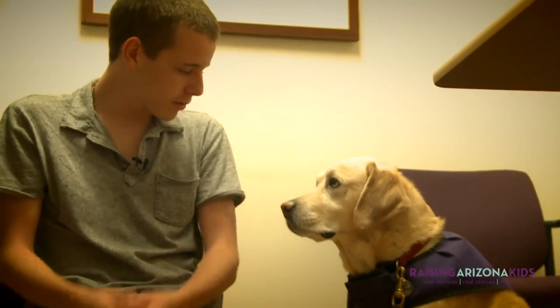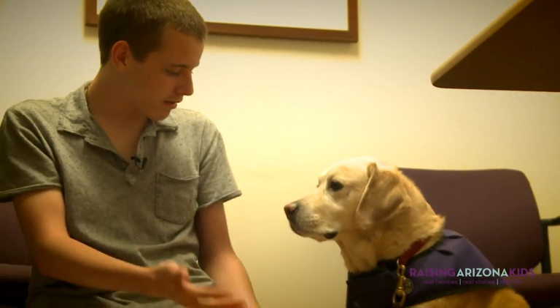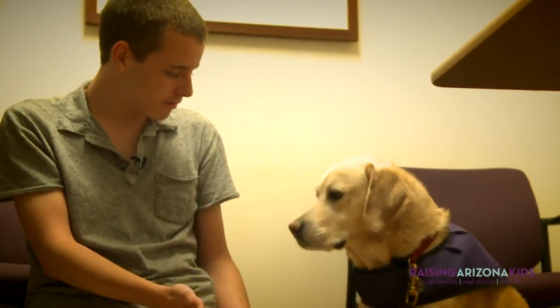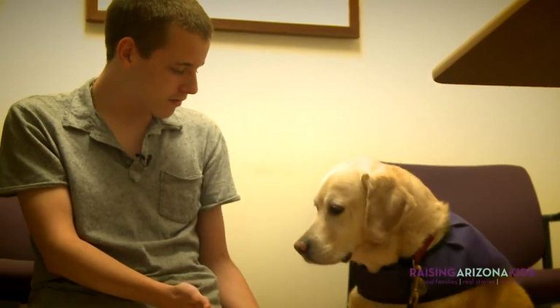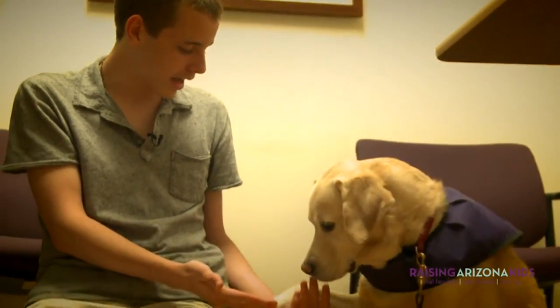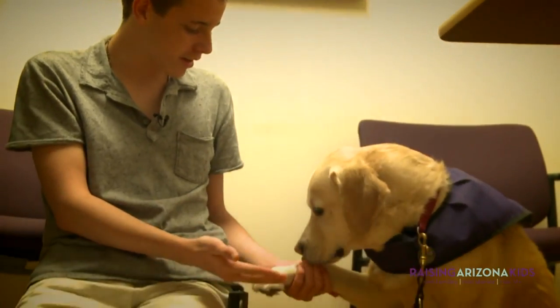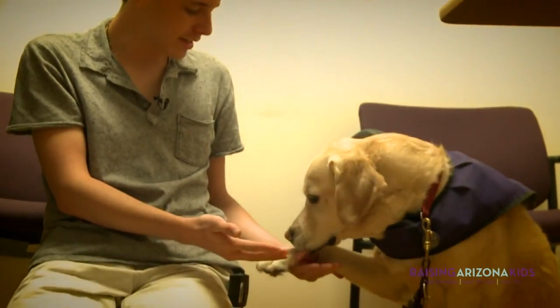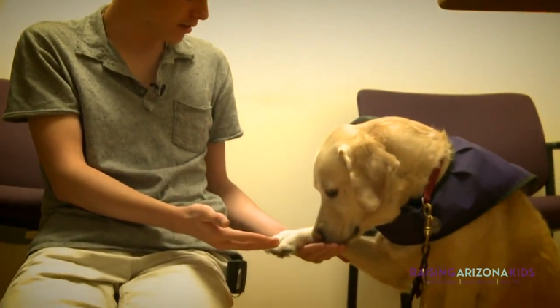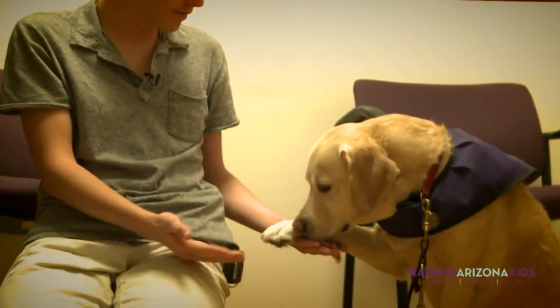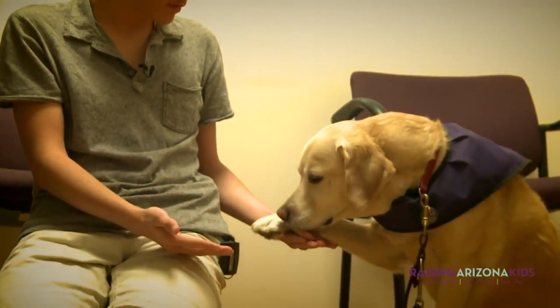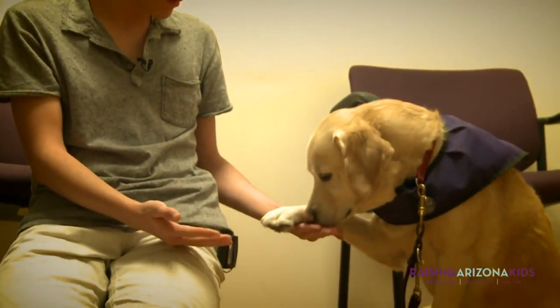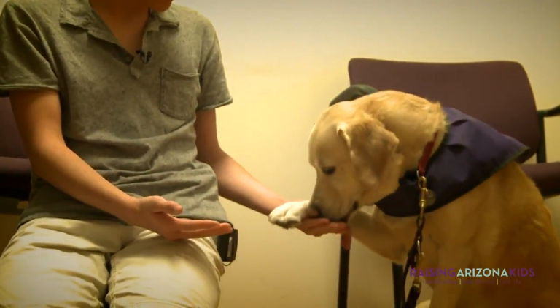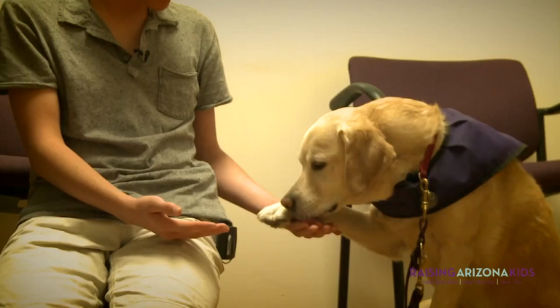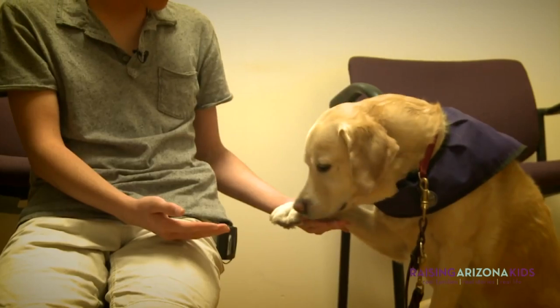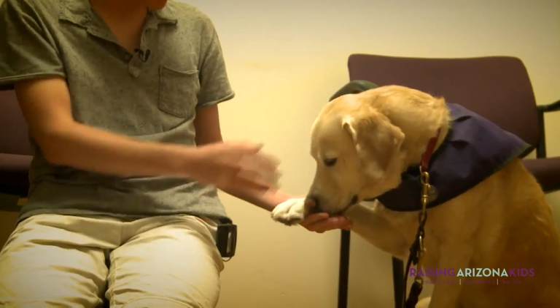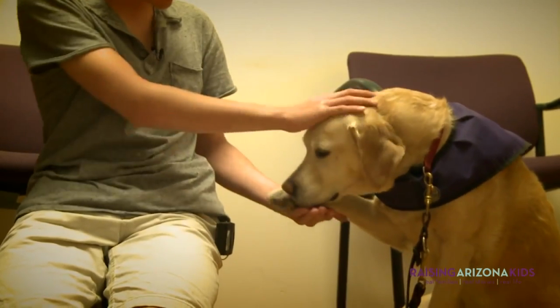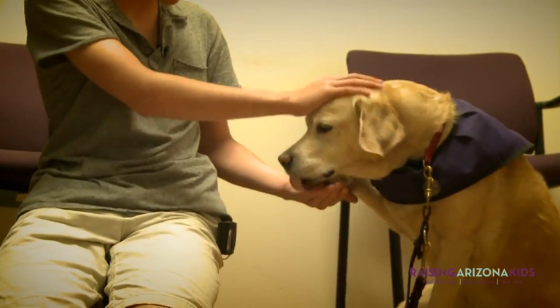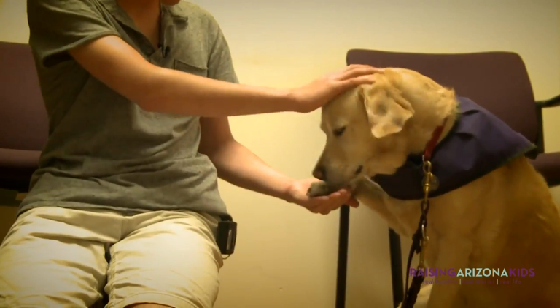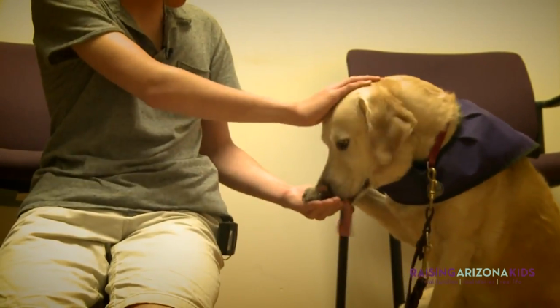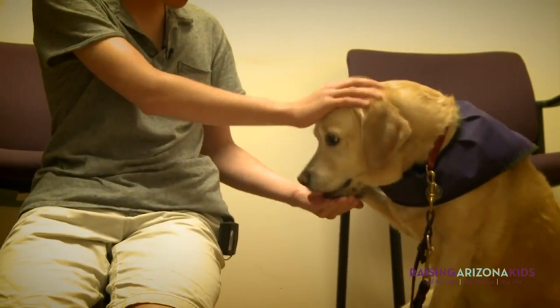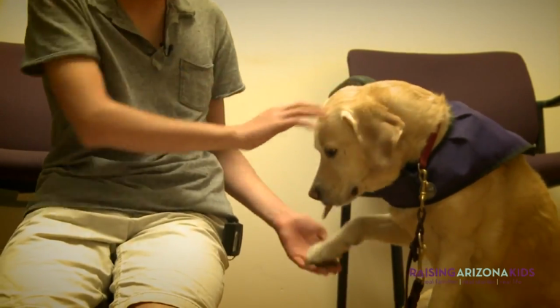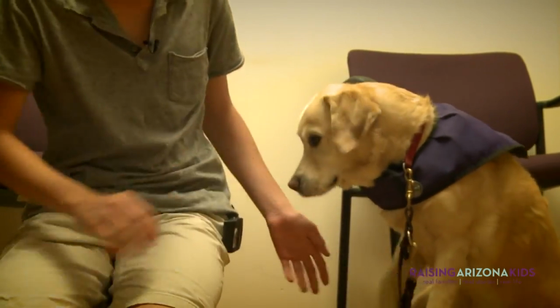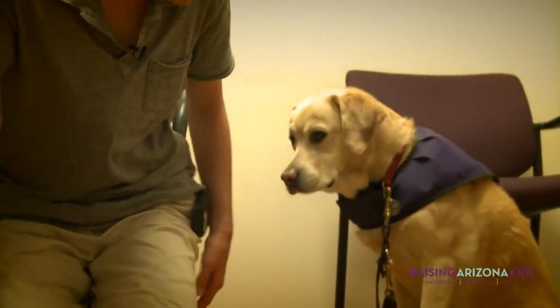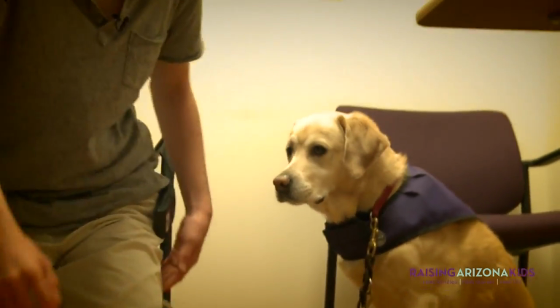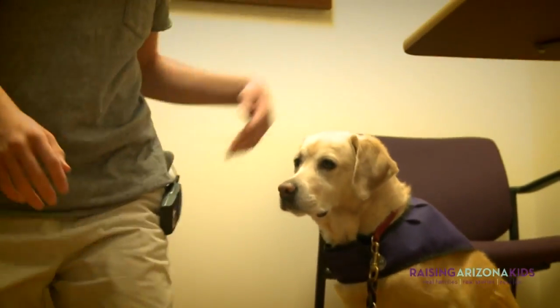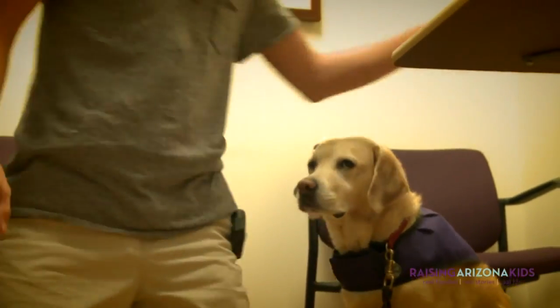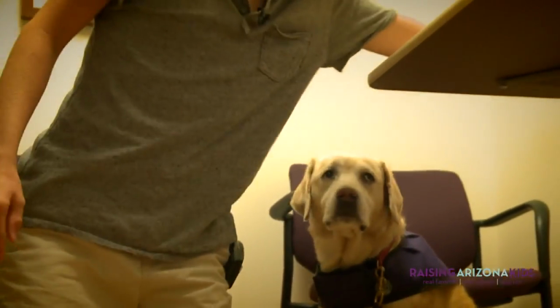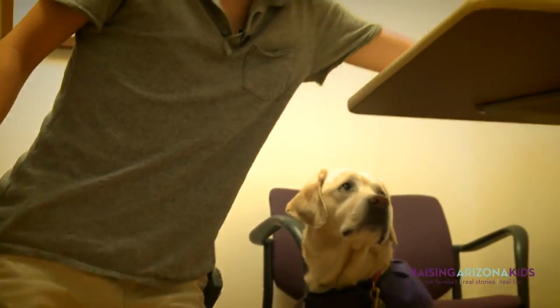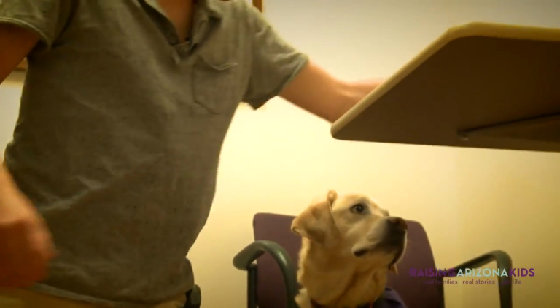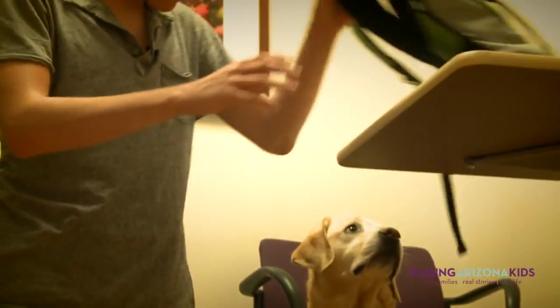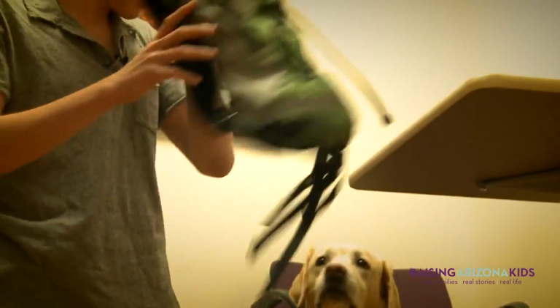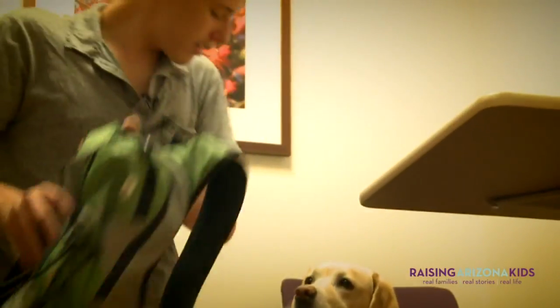Cupid, what? That right there, that's an alert. Okay, I'll check right now. I'm getting my meter.